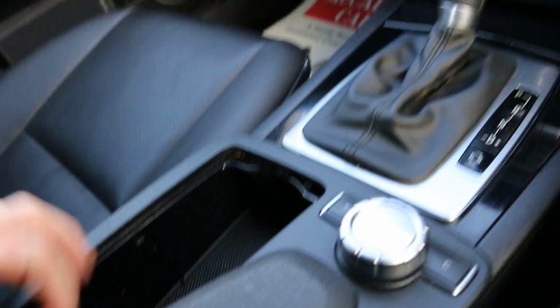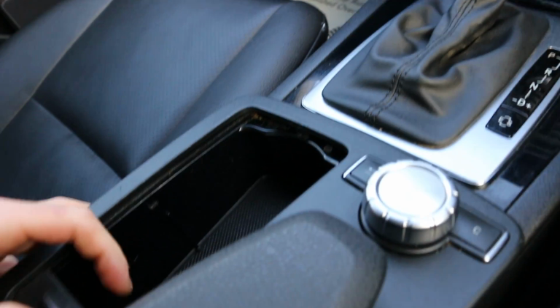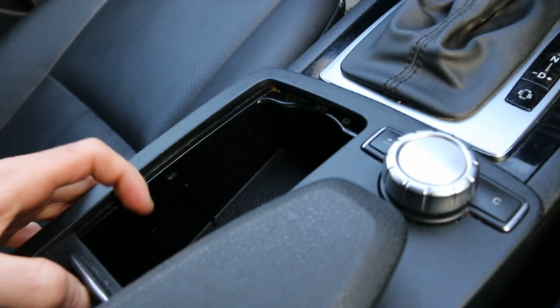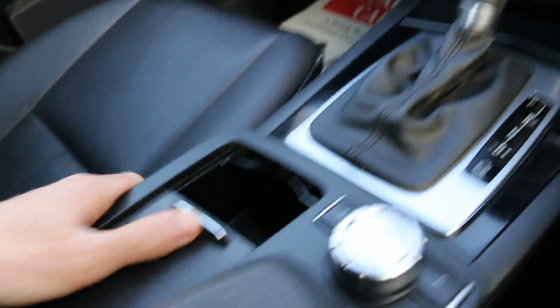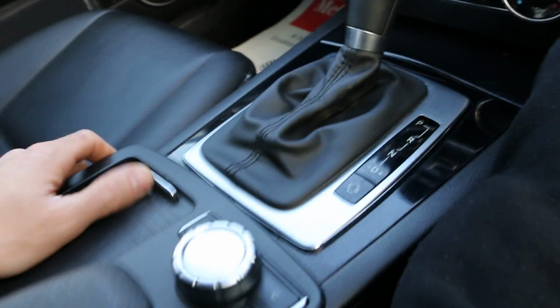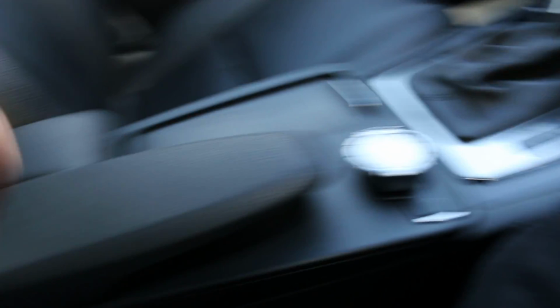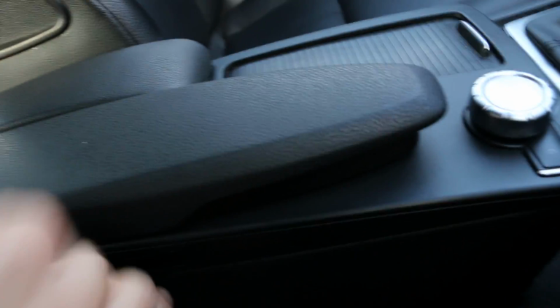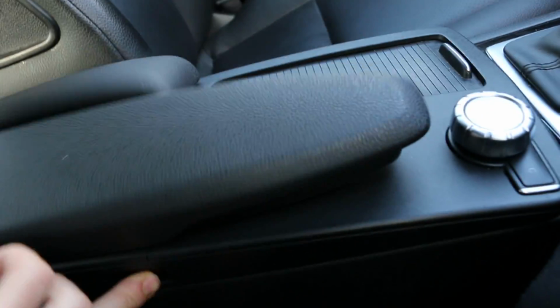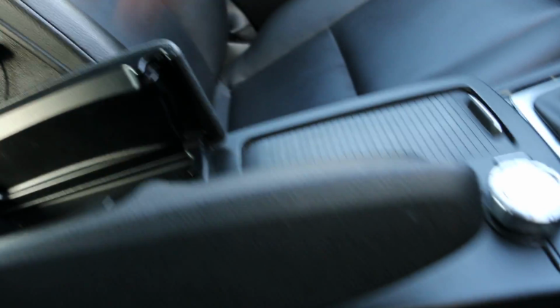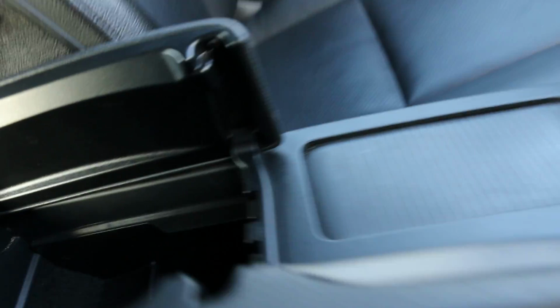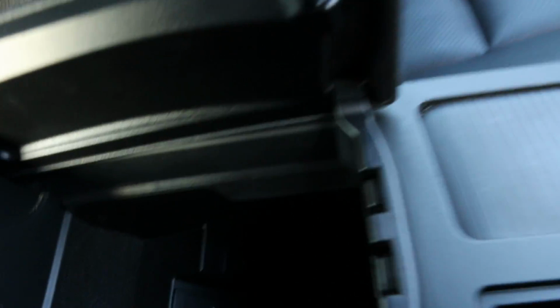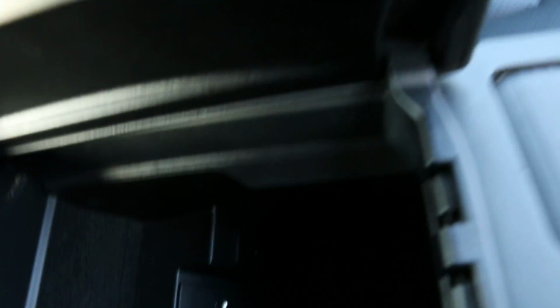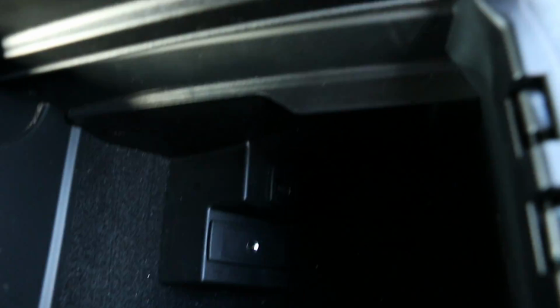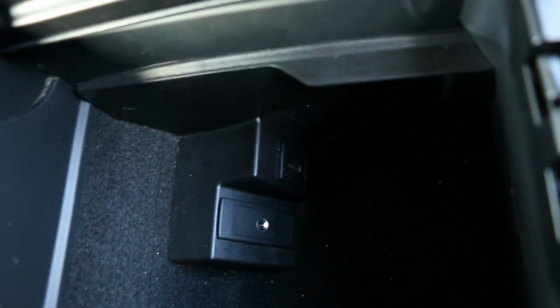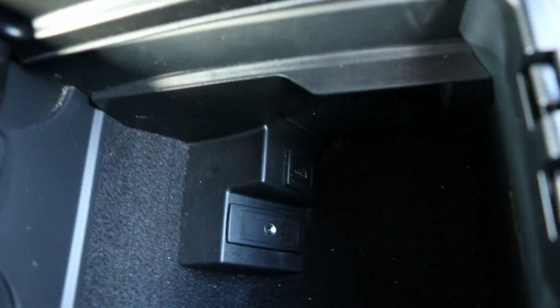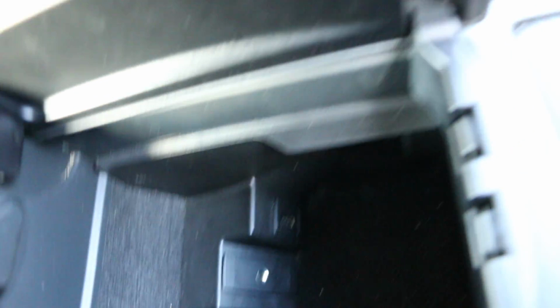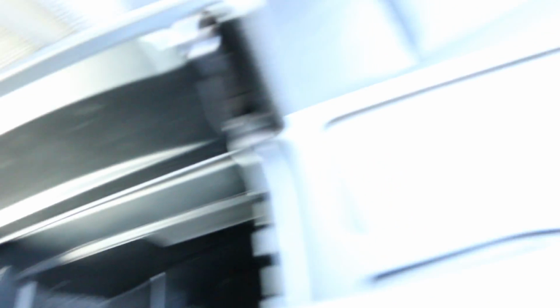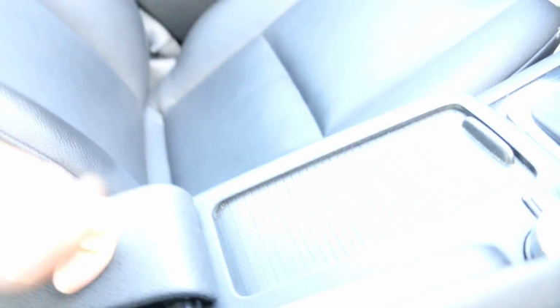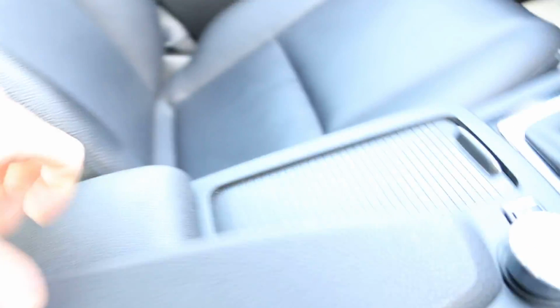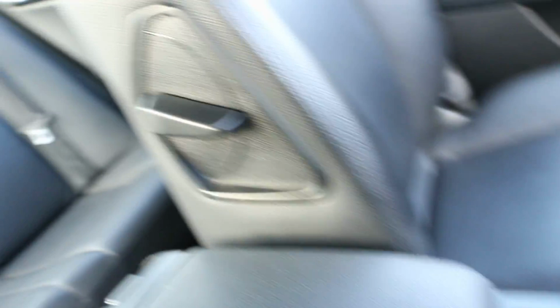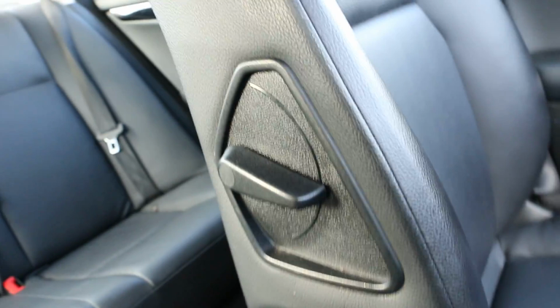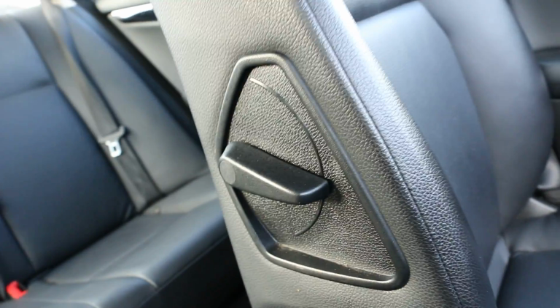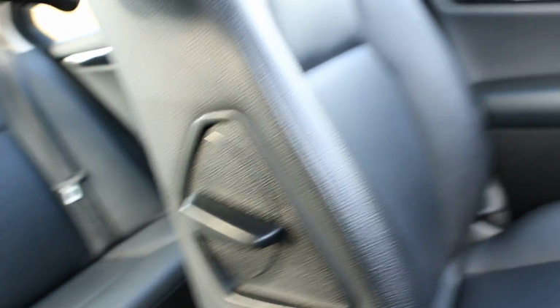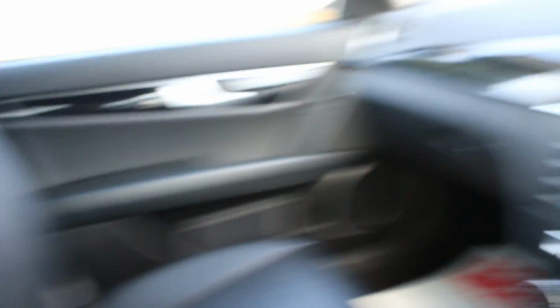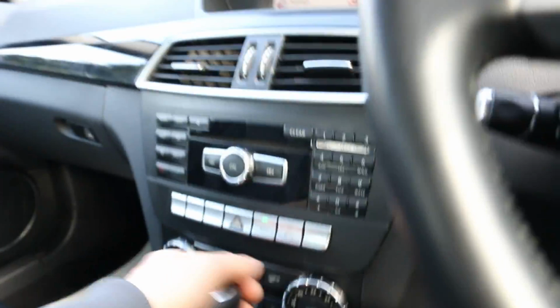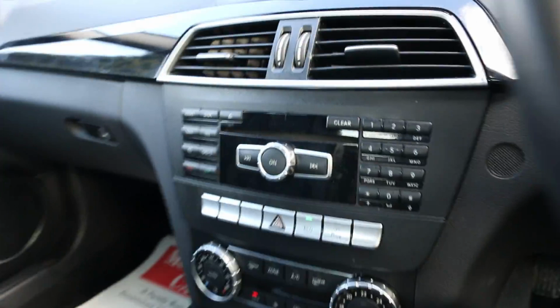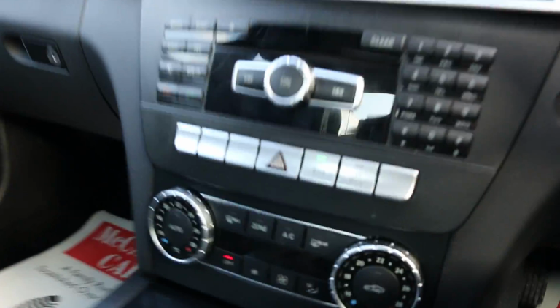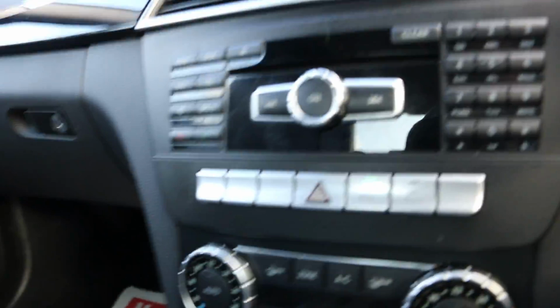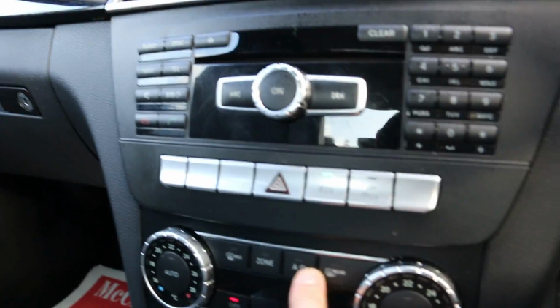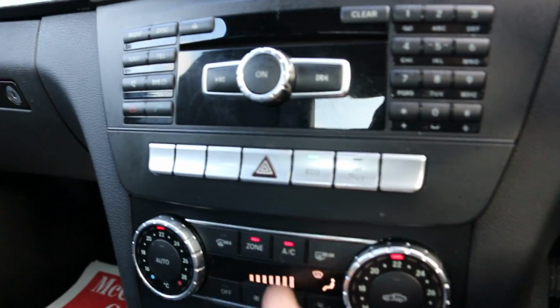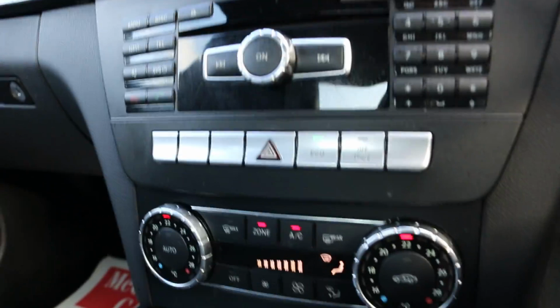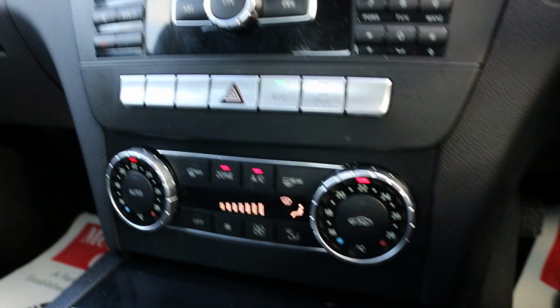Some cup holders in the middle and a centre armrest with some storage. The auxiliary and USB slots are in there. It's got lumbar support on both seats. Air conditioning with dual zone climate control.